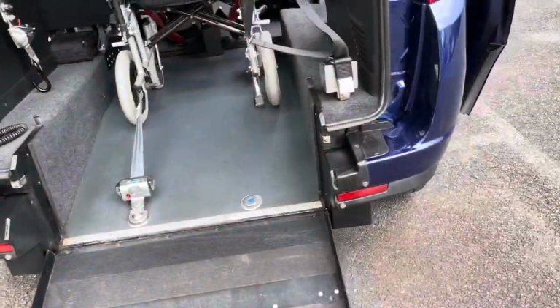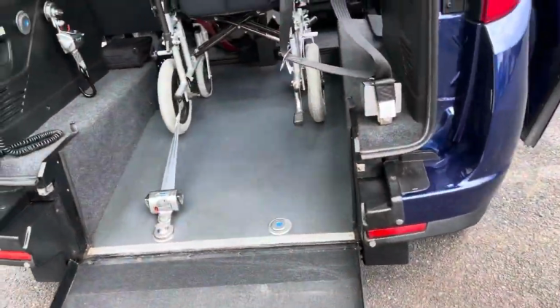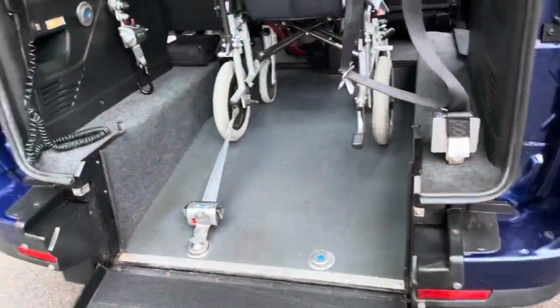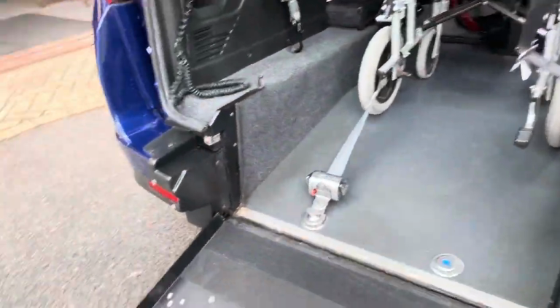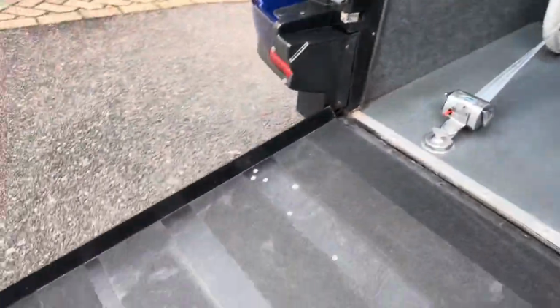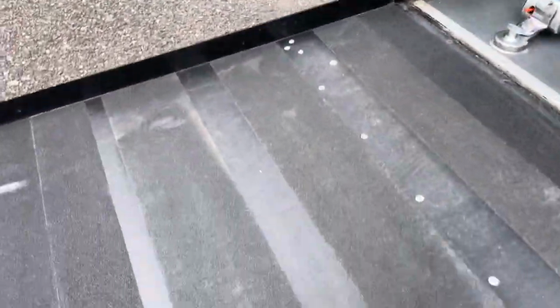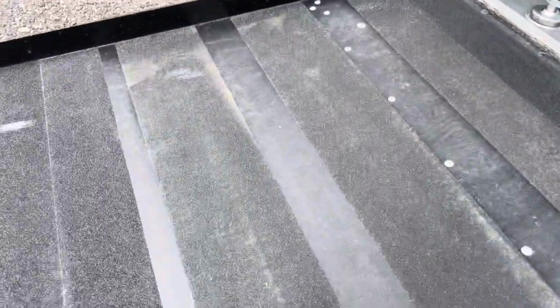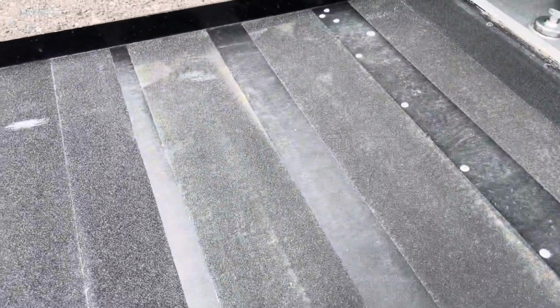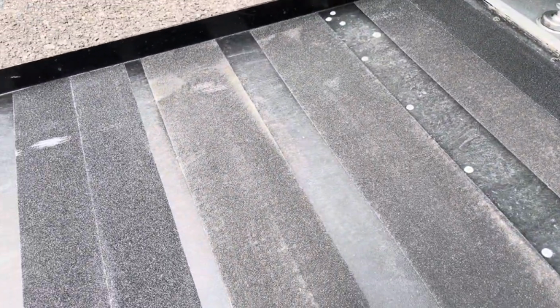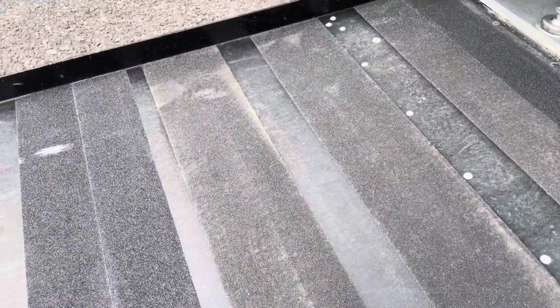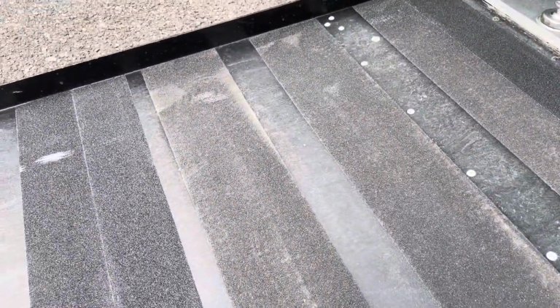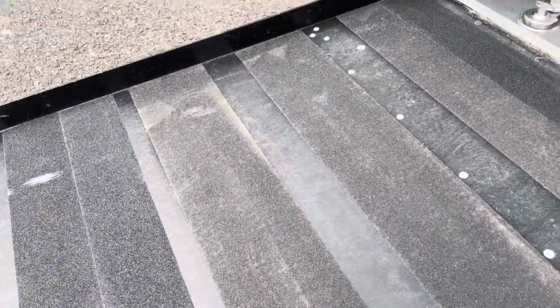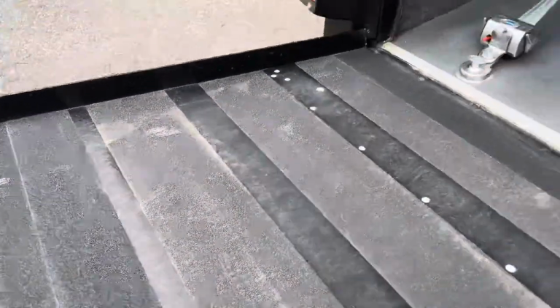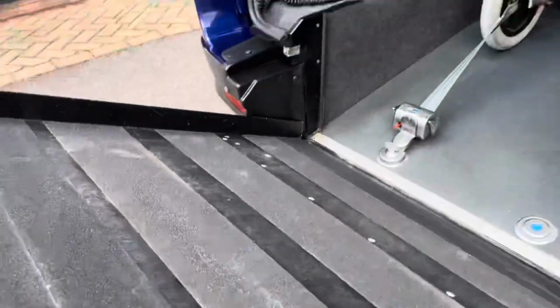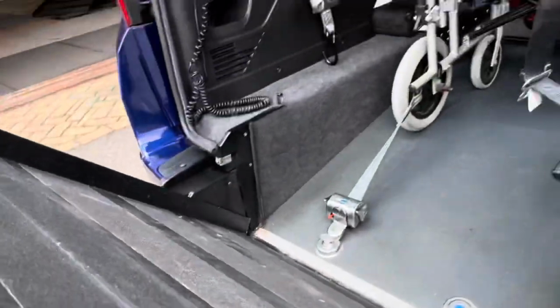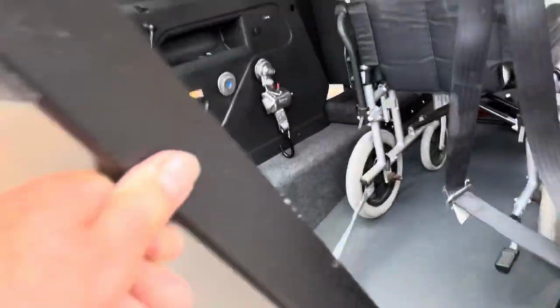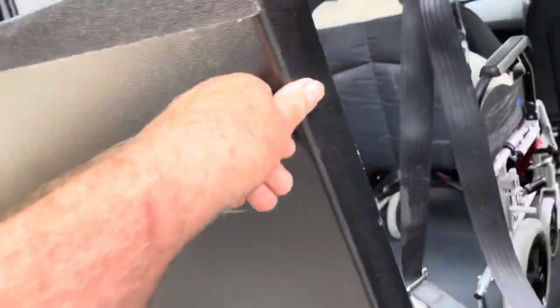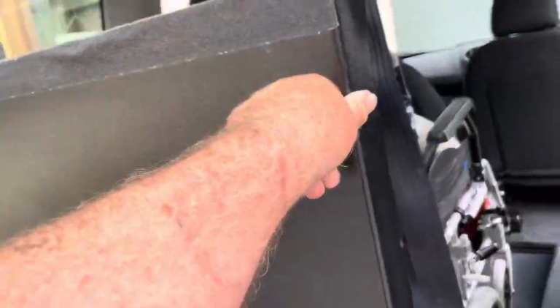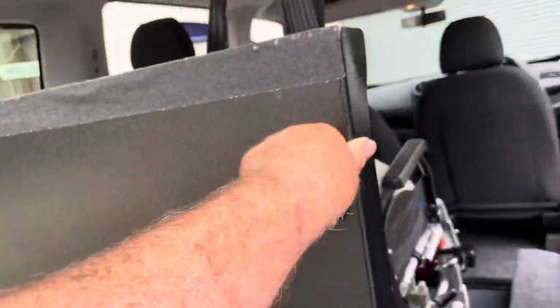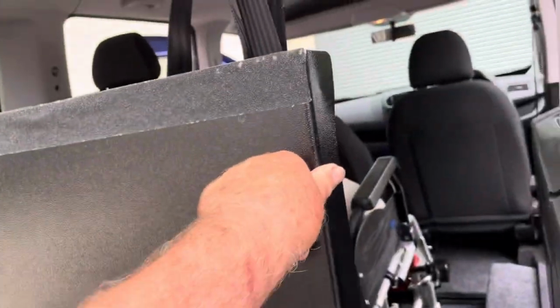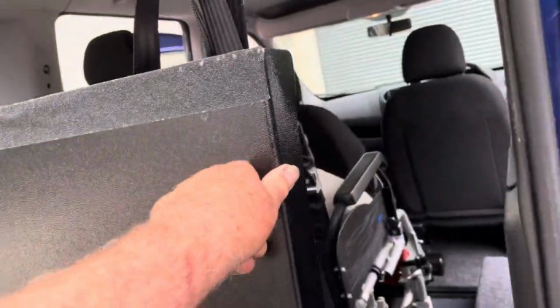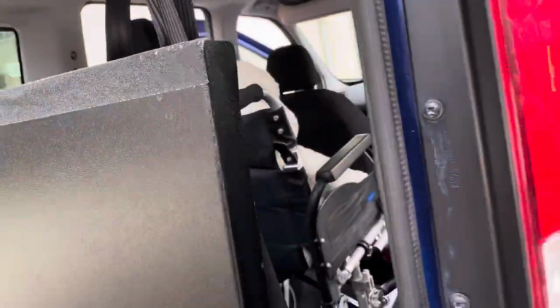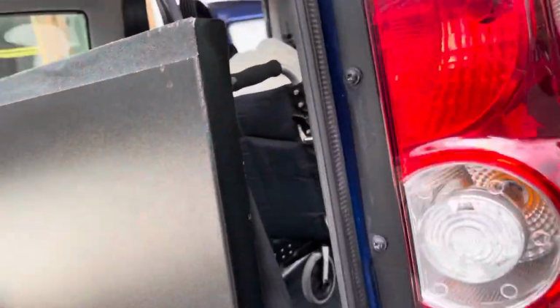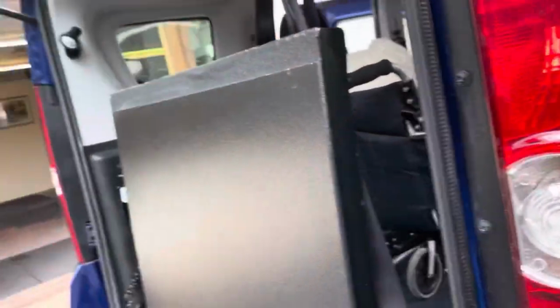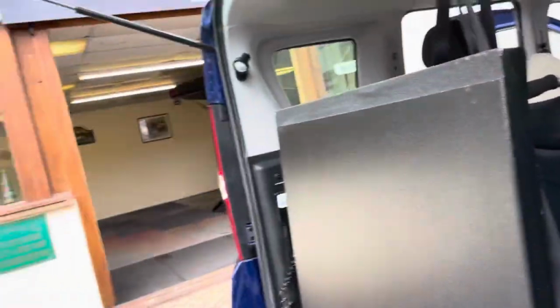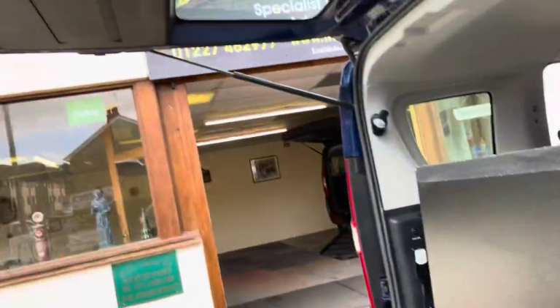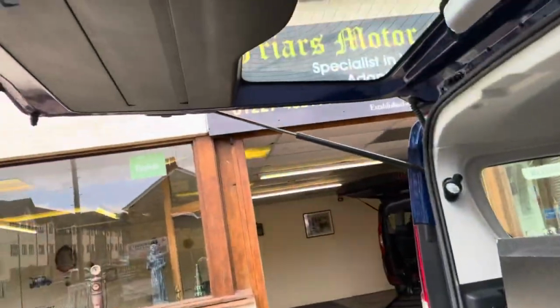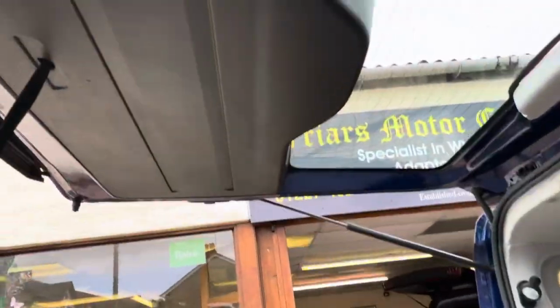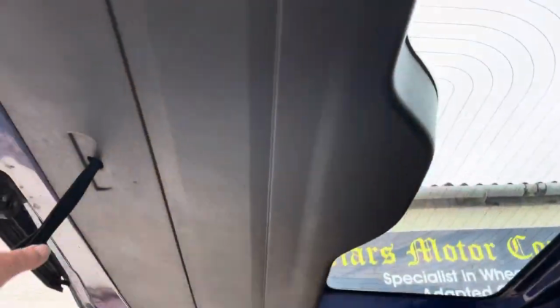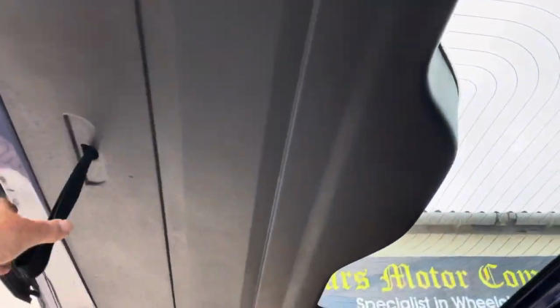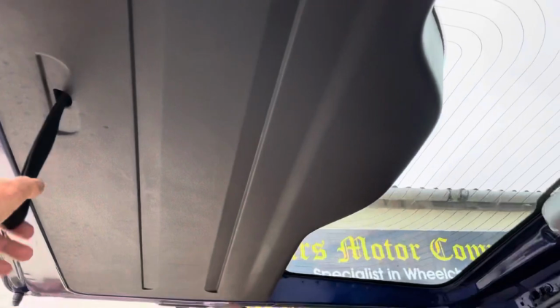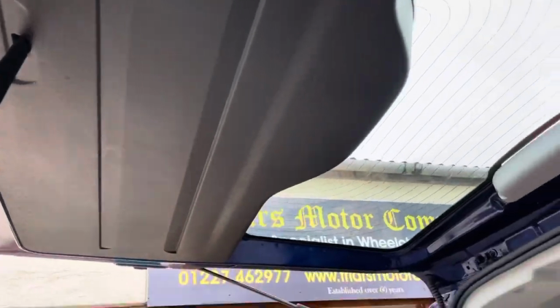The ramp just weighs a couple of pounds — no stress at all. There's a little handle to pull the tailgate down.